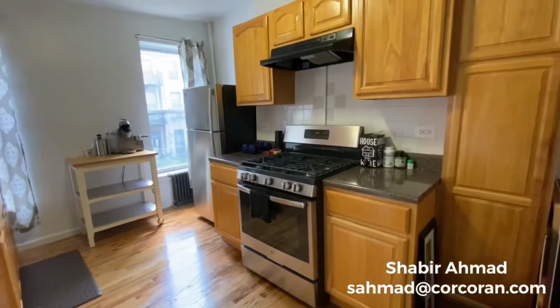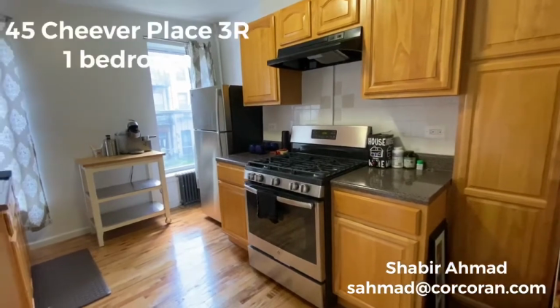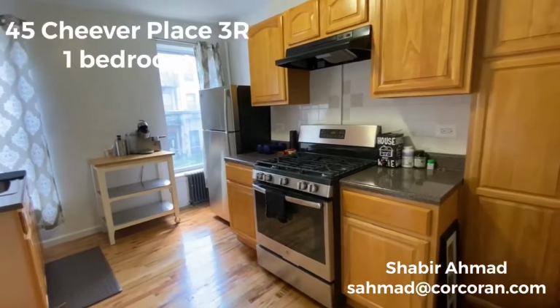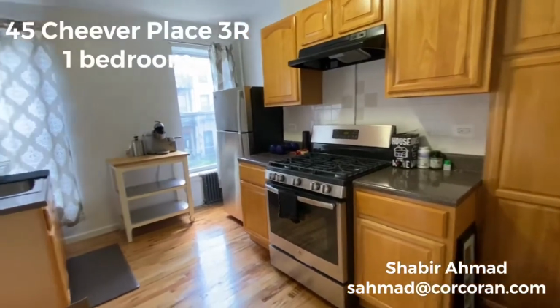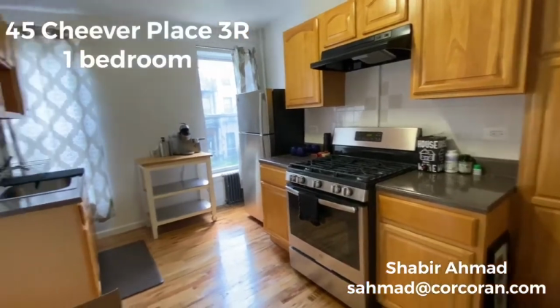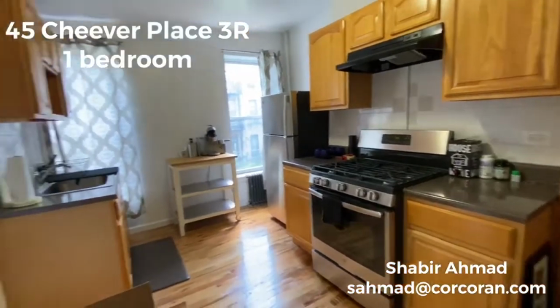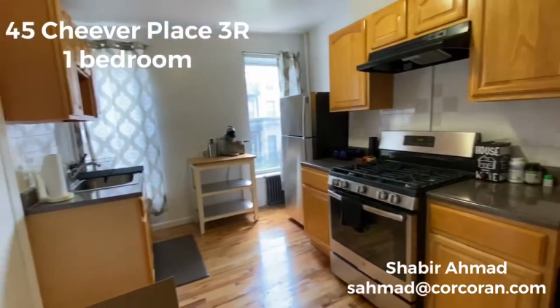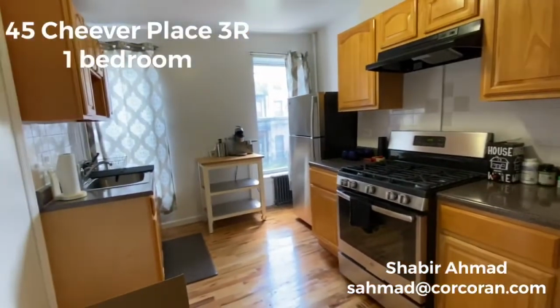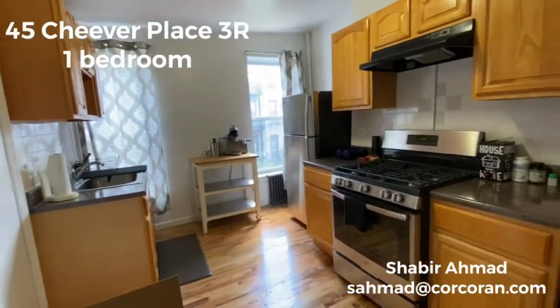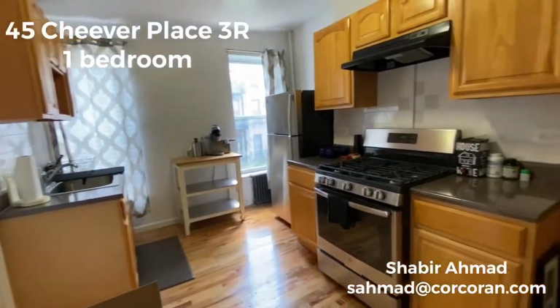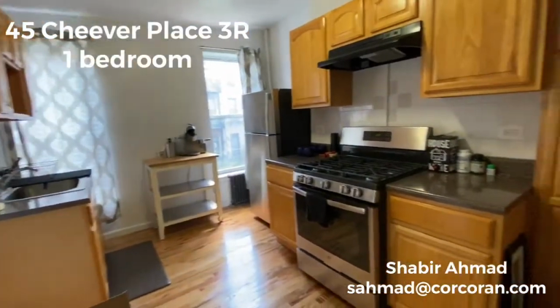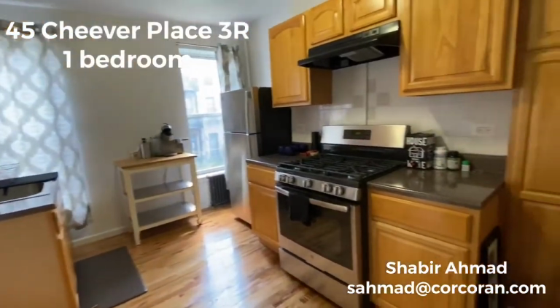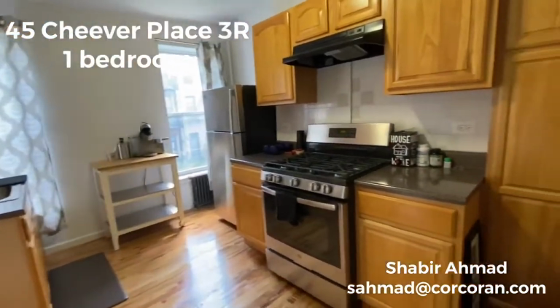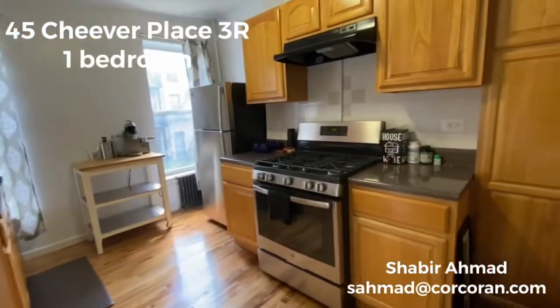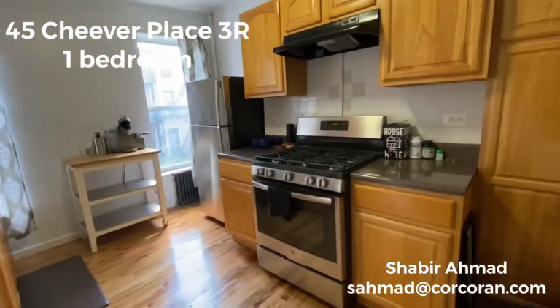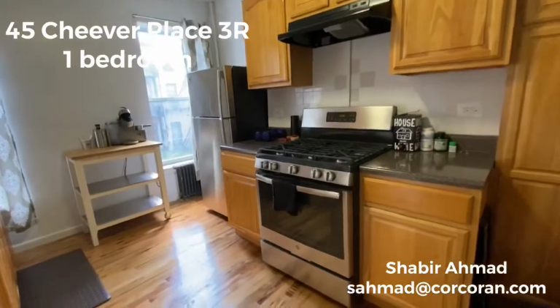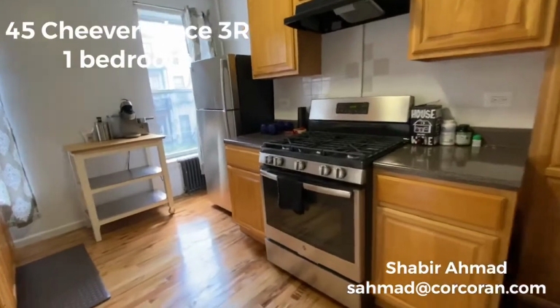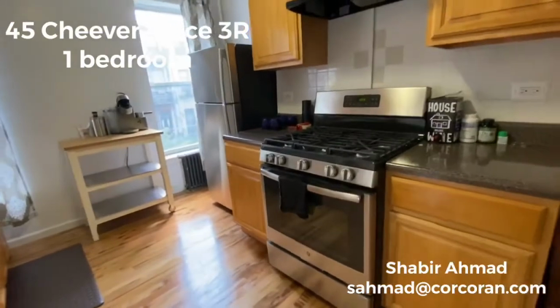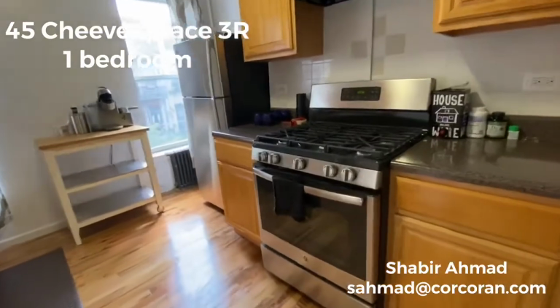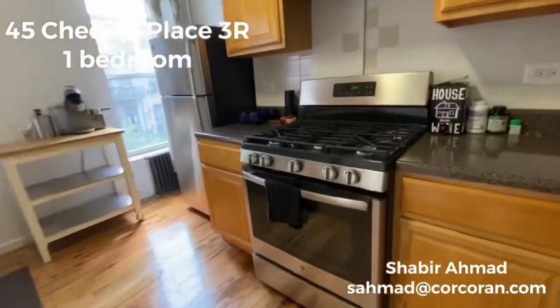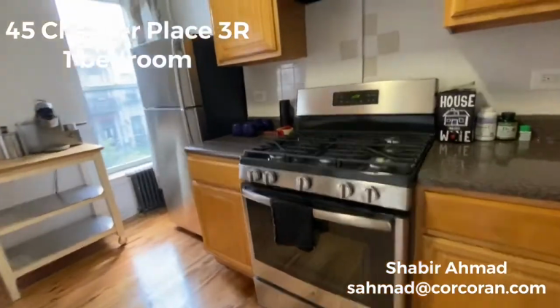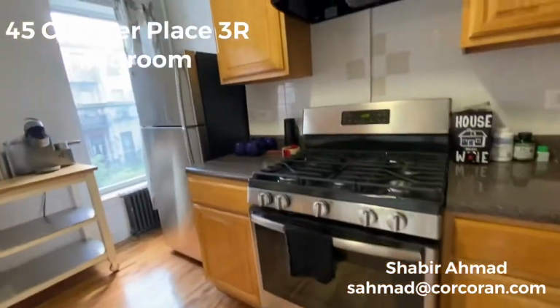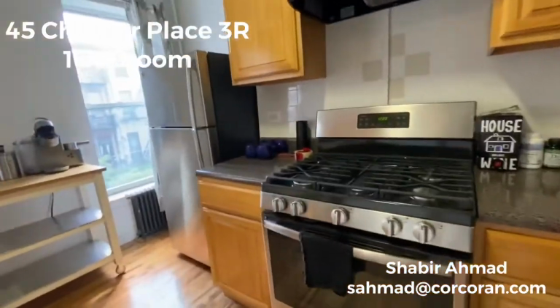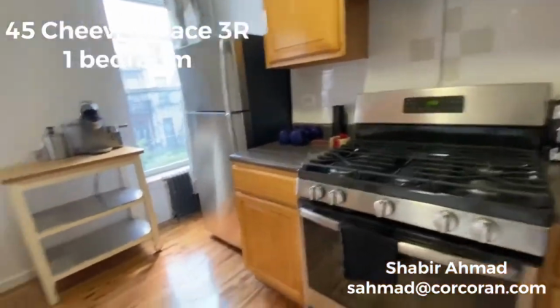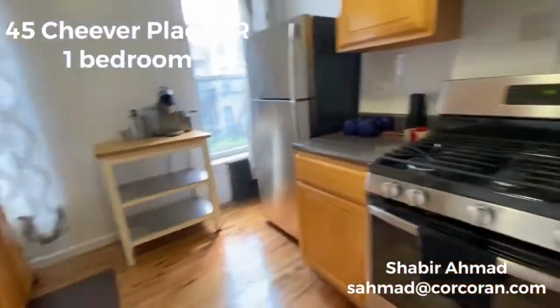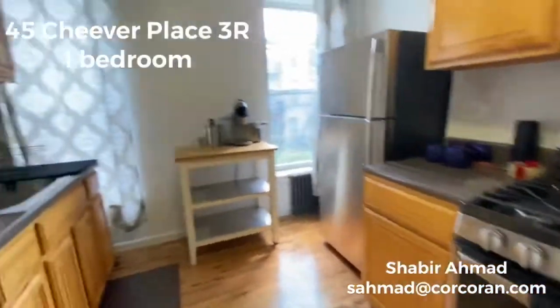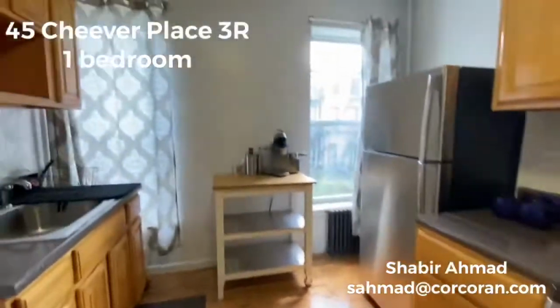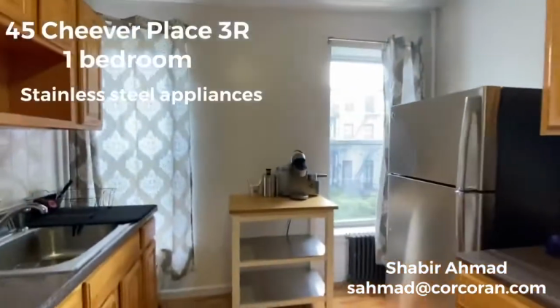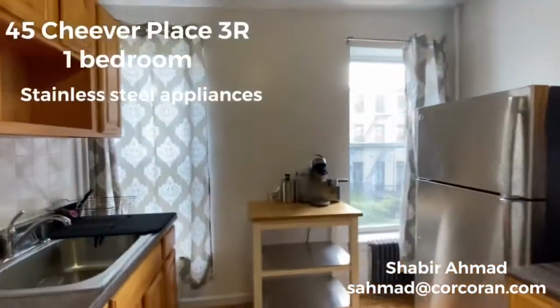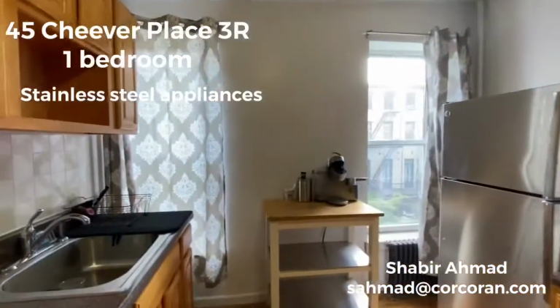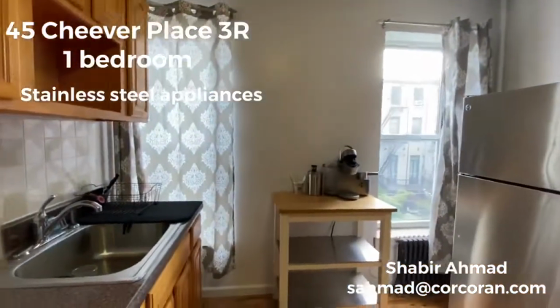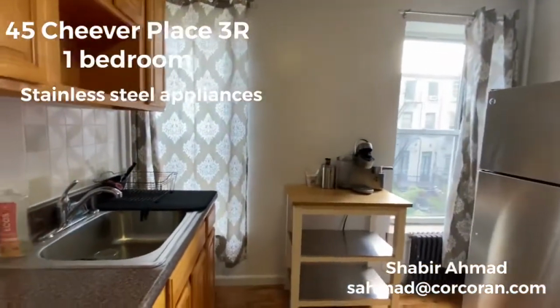45 tube replace, stainless steel full appliances, windowed kitchen.